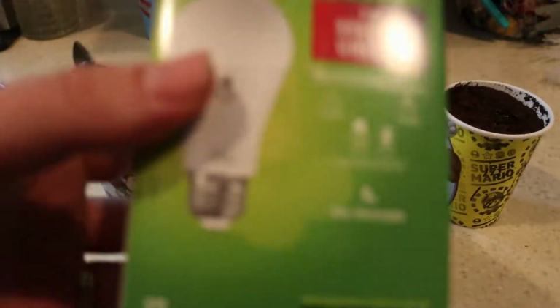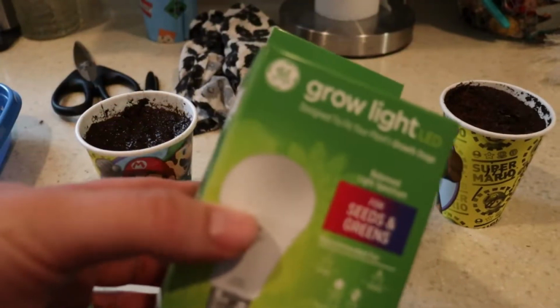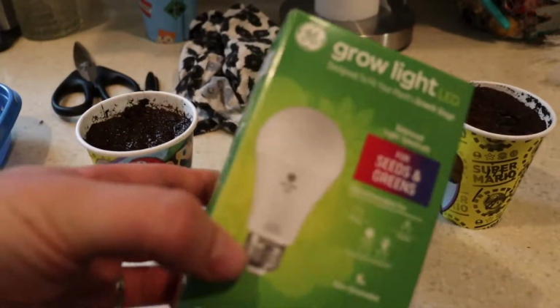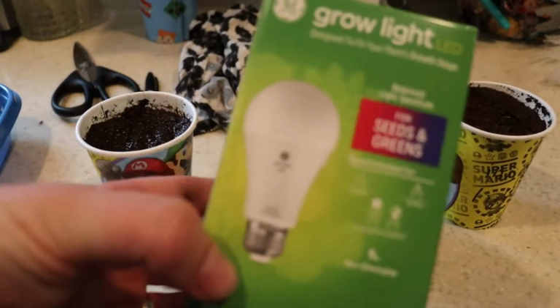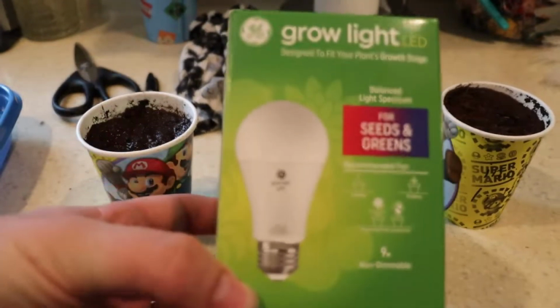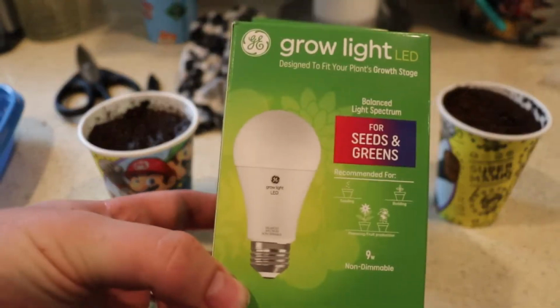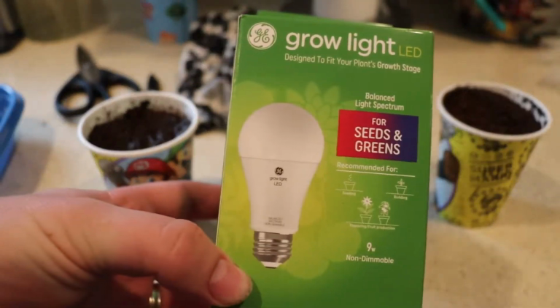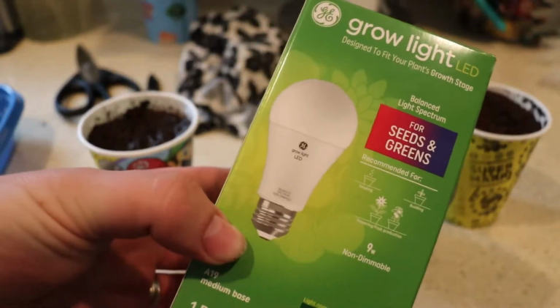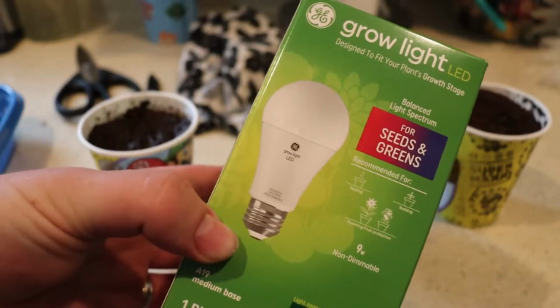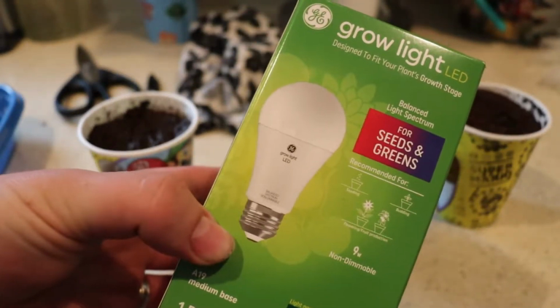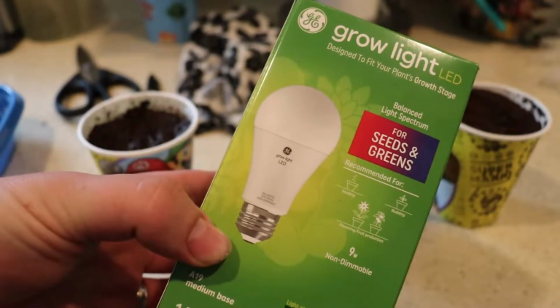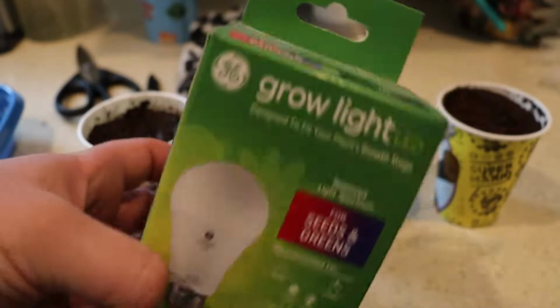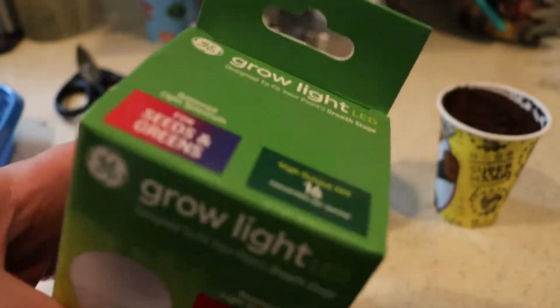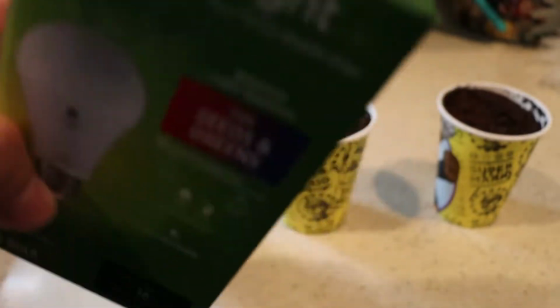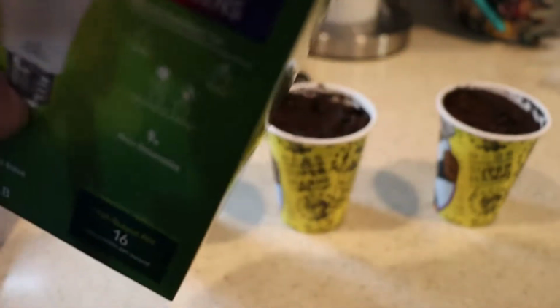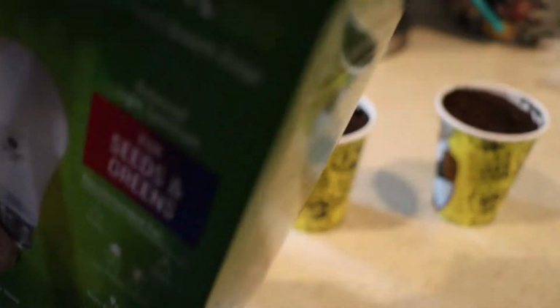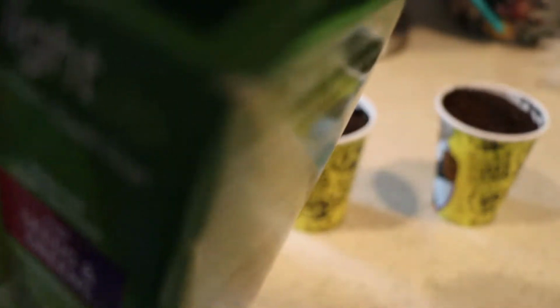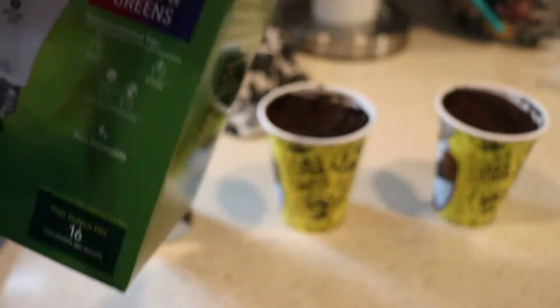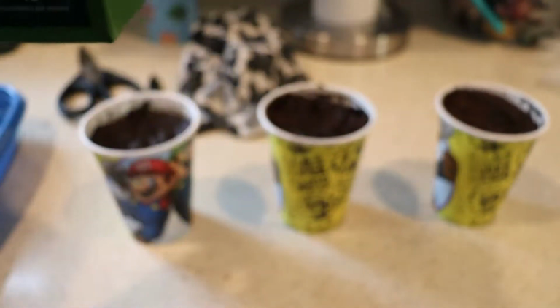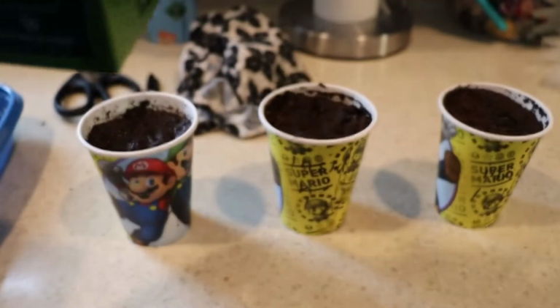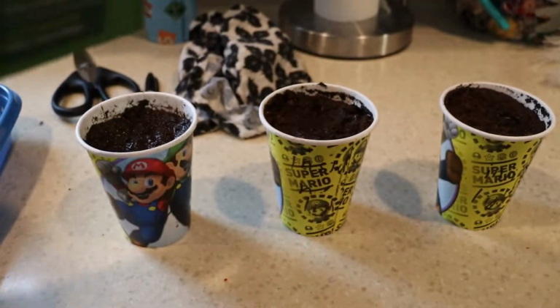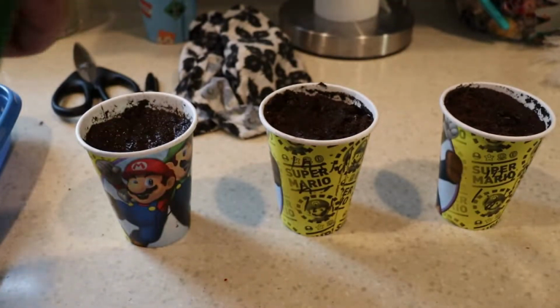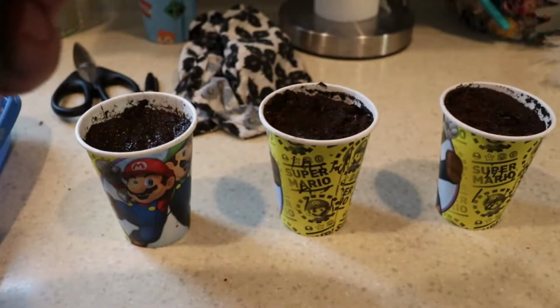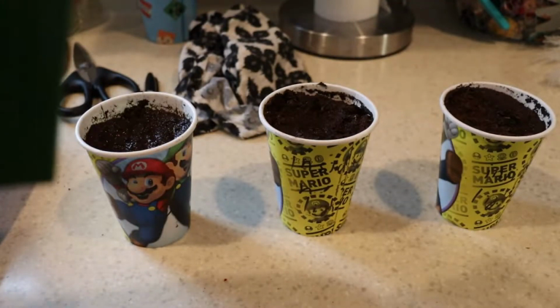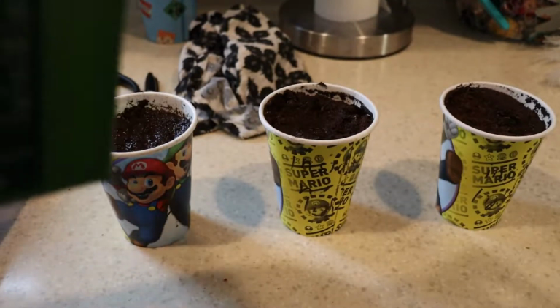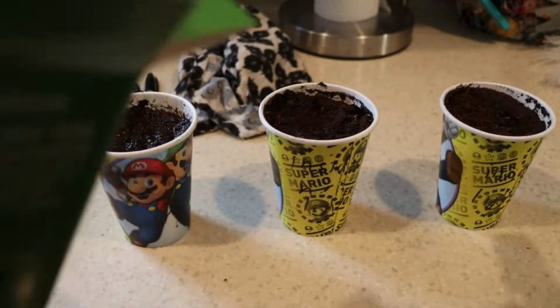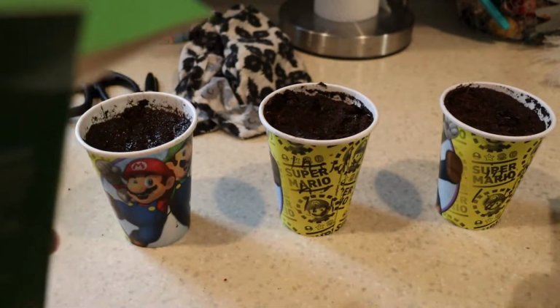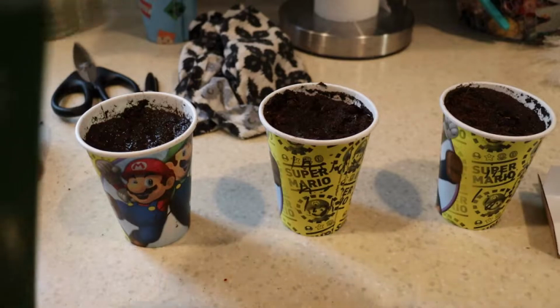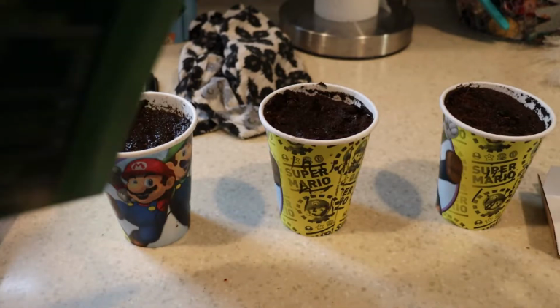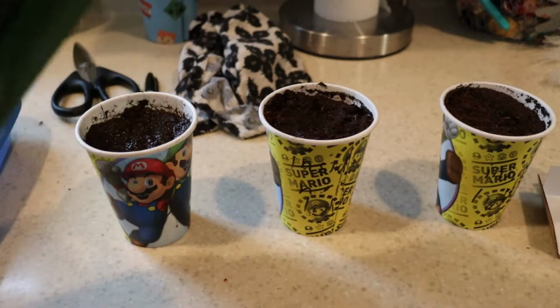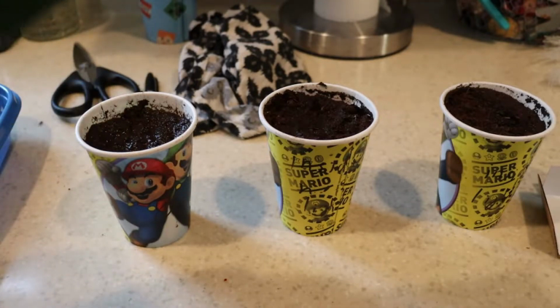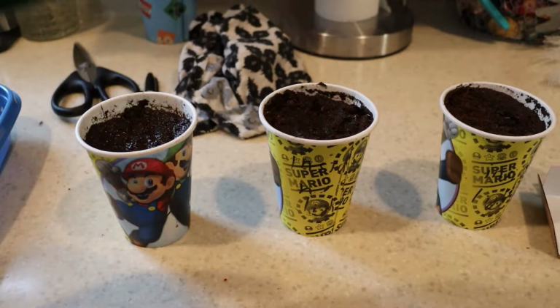Hello everybody, it's Reviews and More back with a quick household item slash tech review. This is a GE grow light for greens, flowers, etc., designed for indoor use.